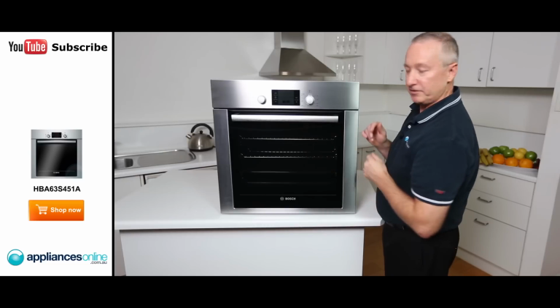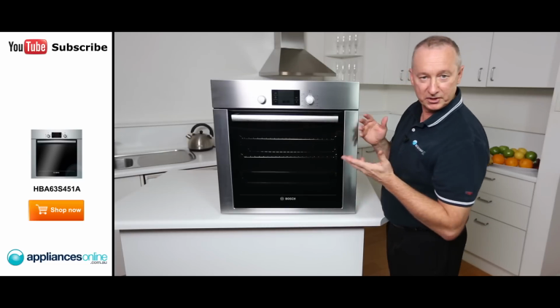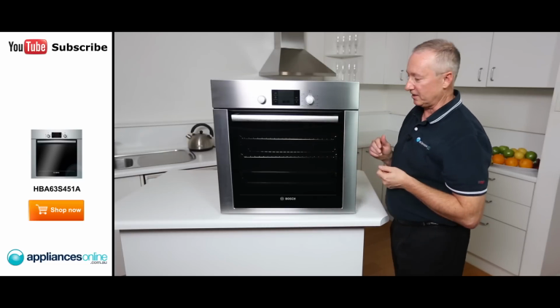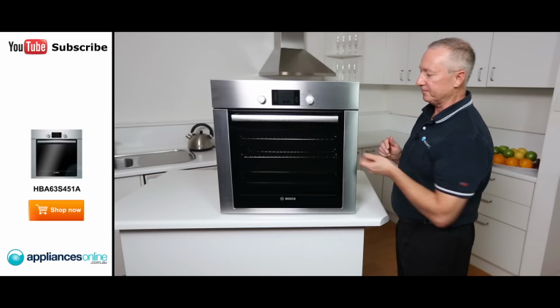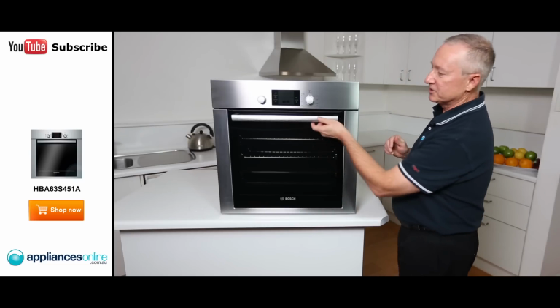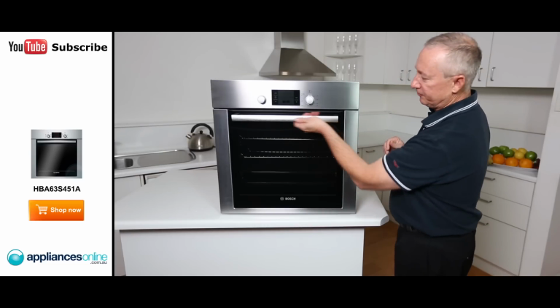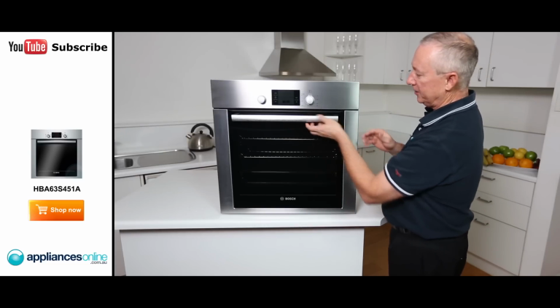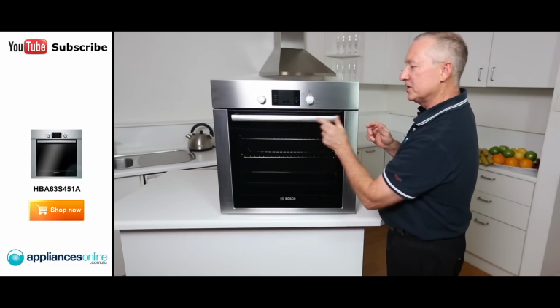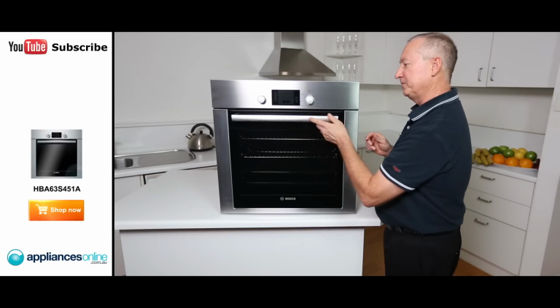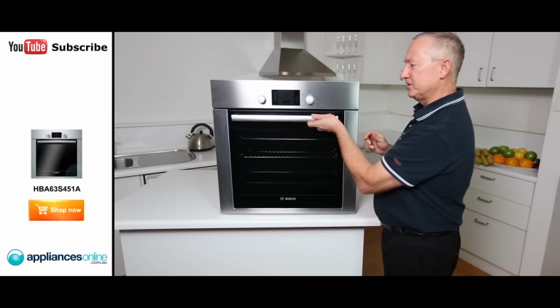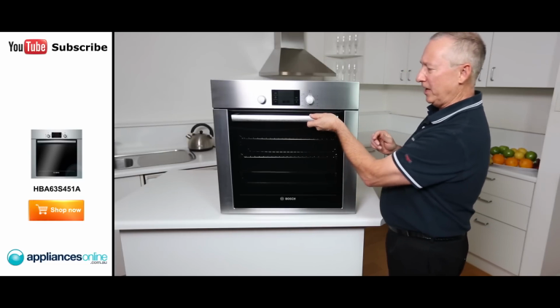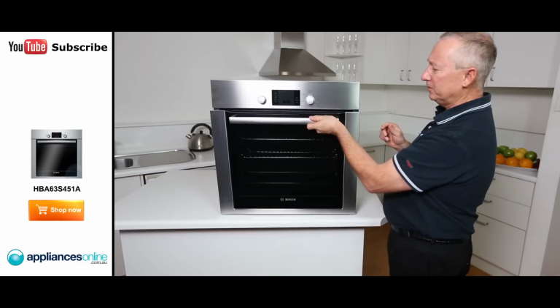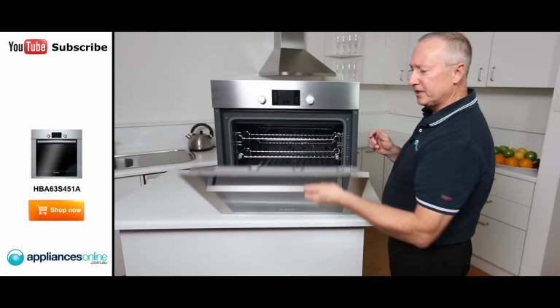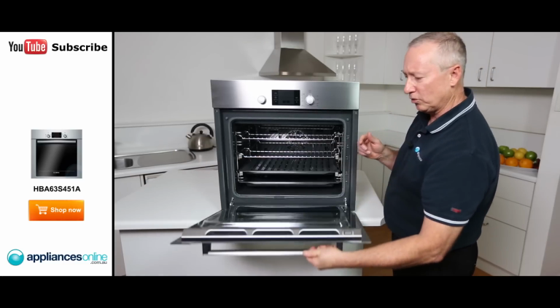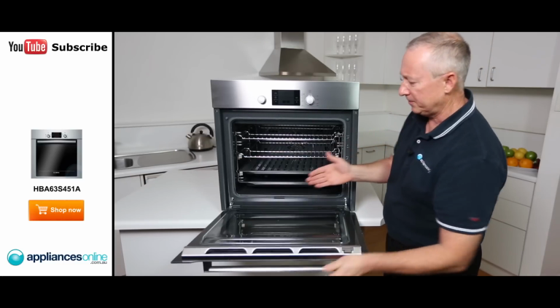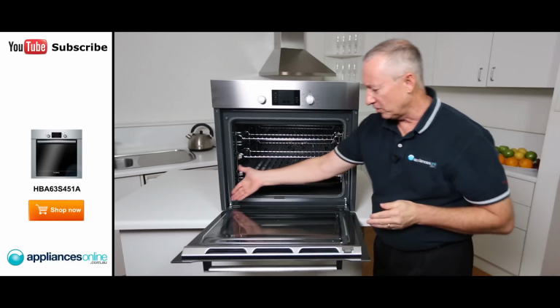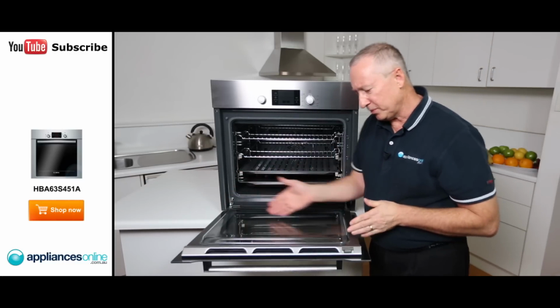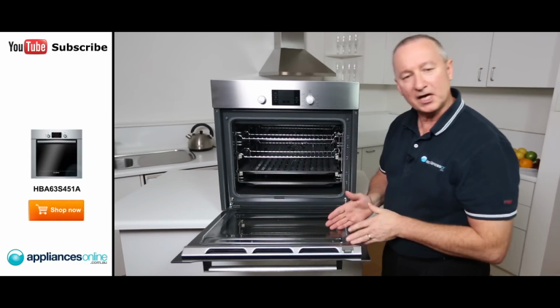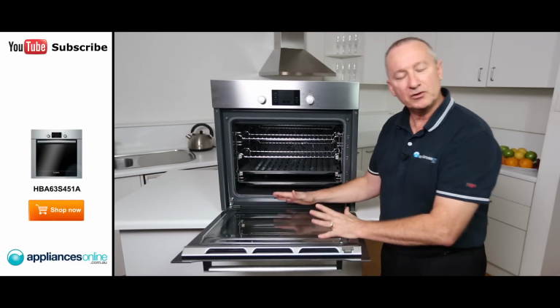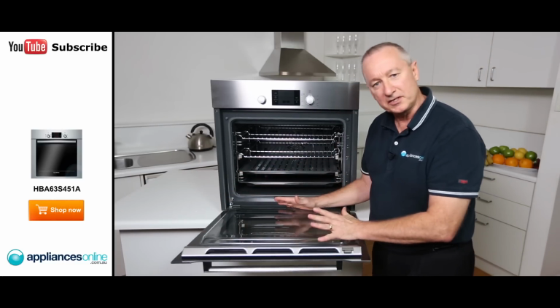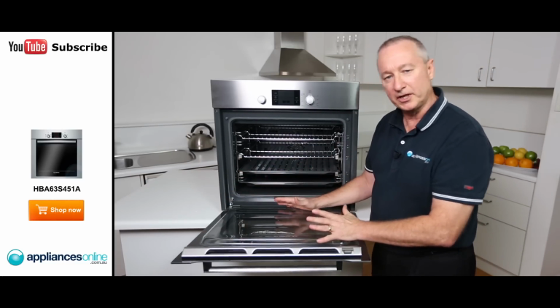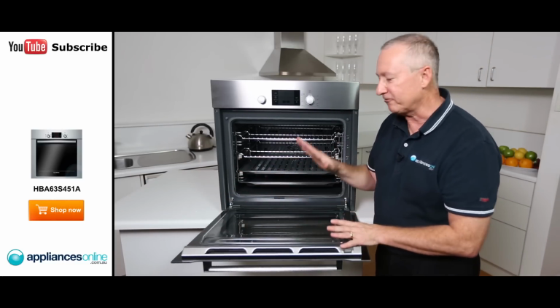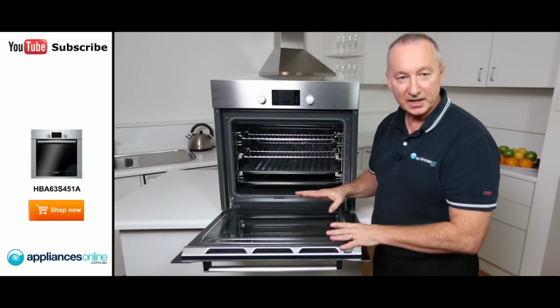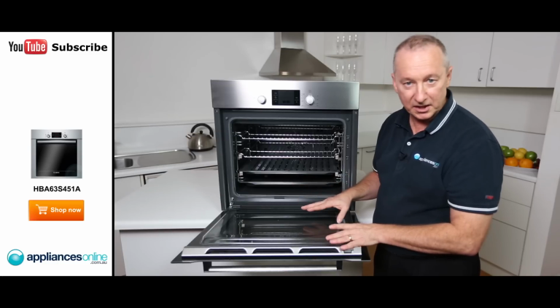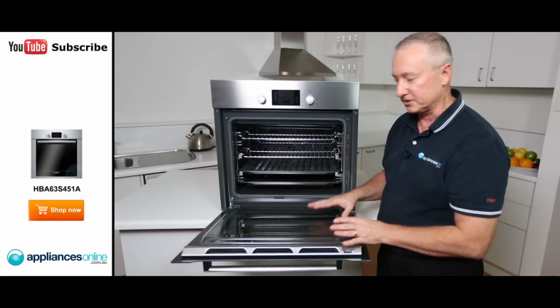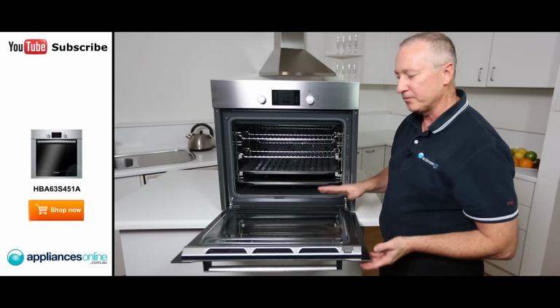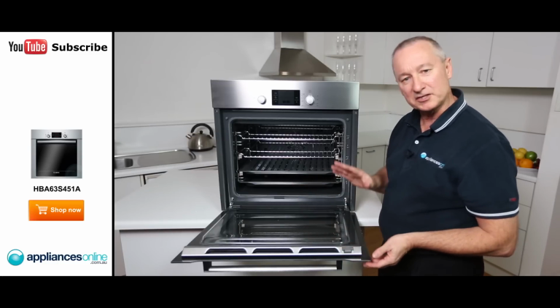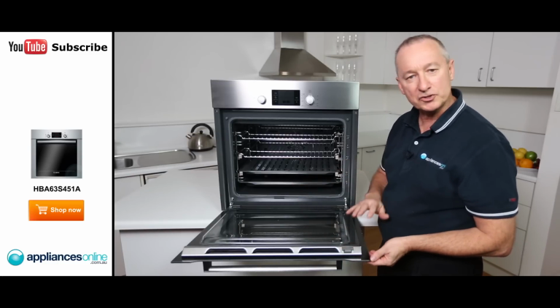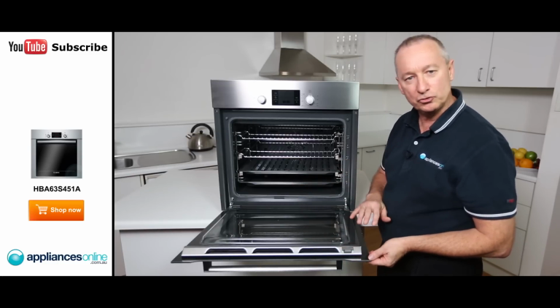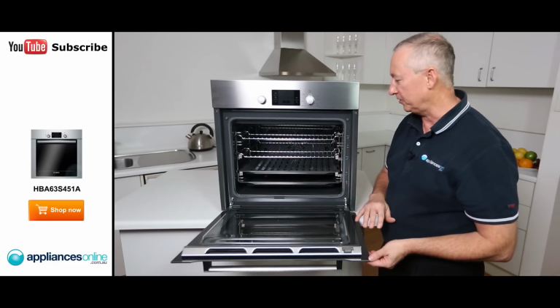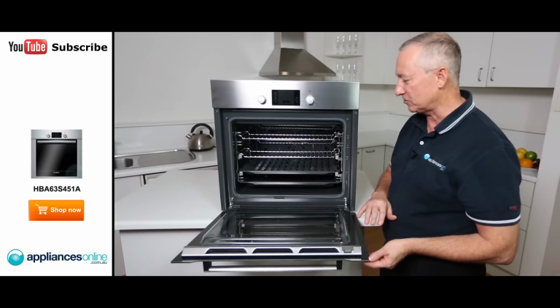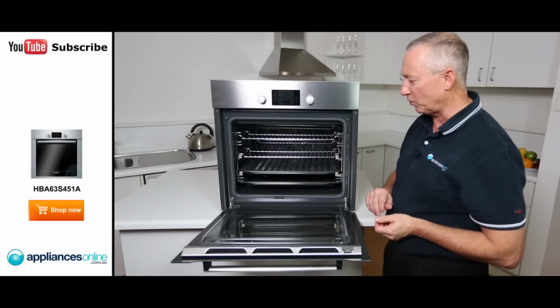Let's have a quick look inside the oven. It's got a nice firm D-shaped handle that pulls down towards you. The door is one-piece glass — nice and easy to keep clean — and there are four layers of glass in here, which means it will be nice and cool on the outside of the door.